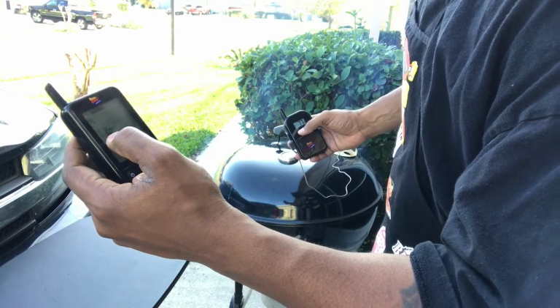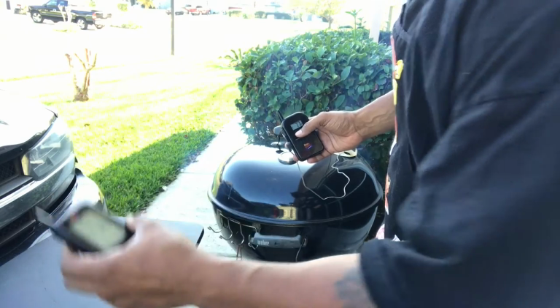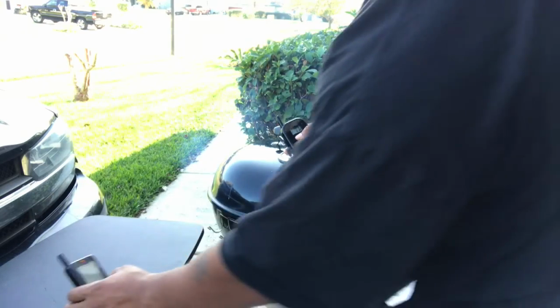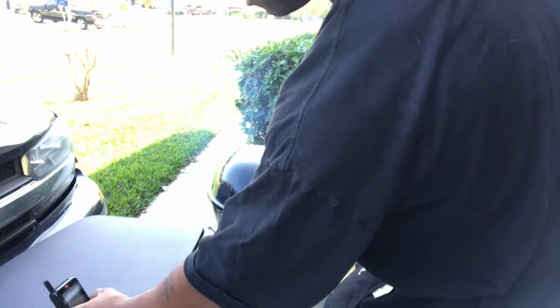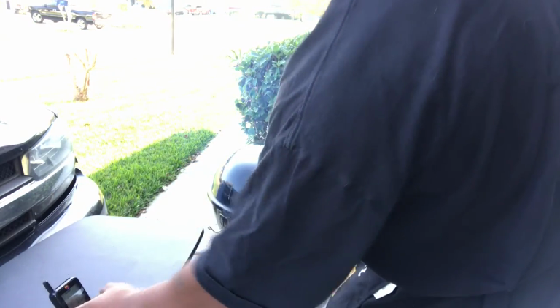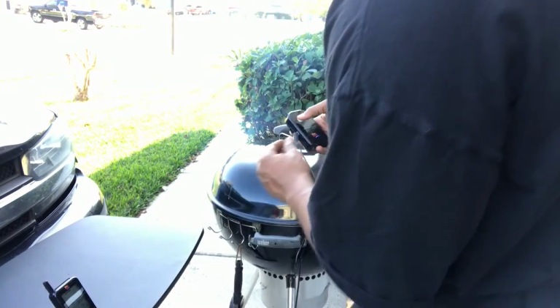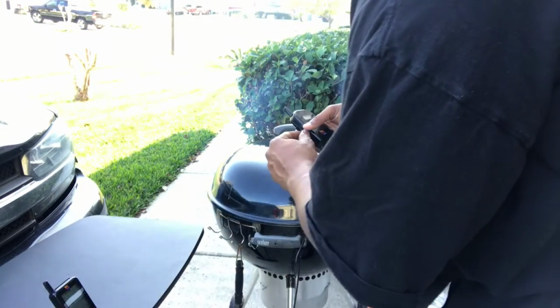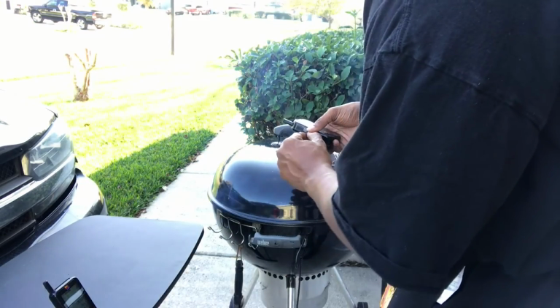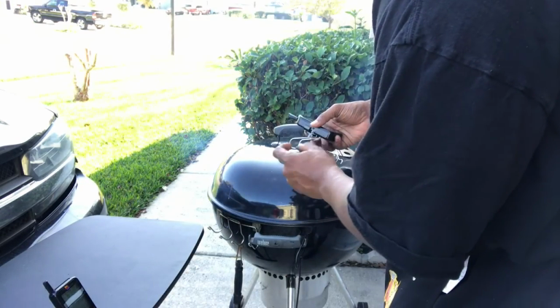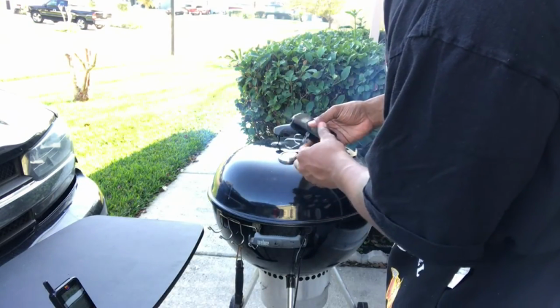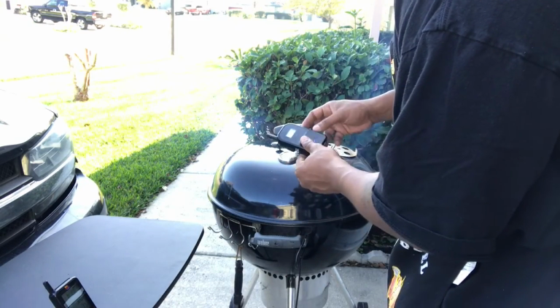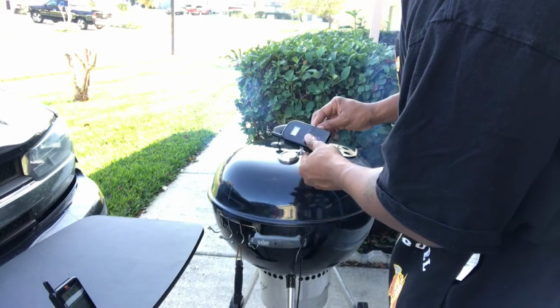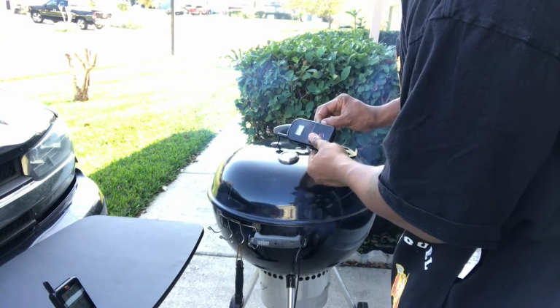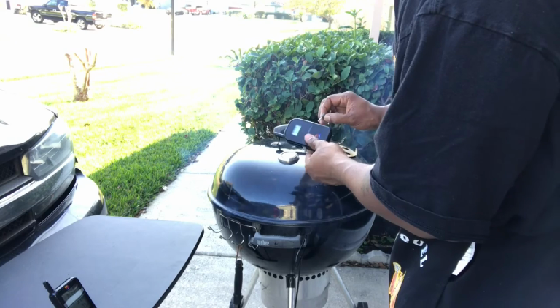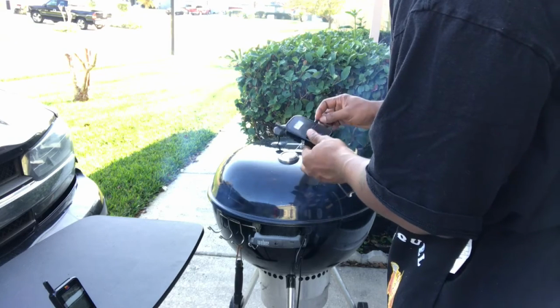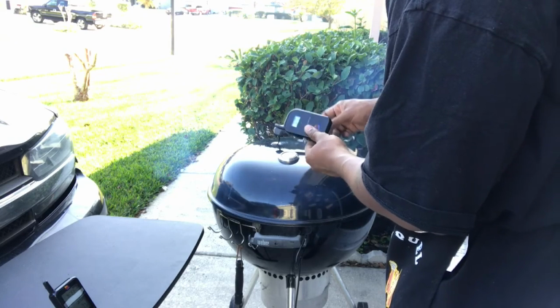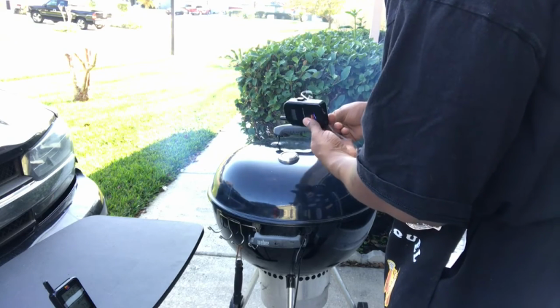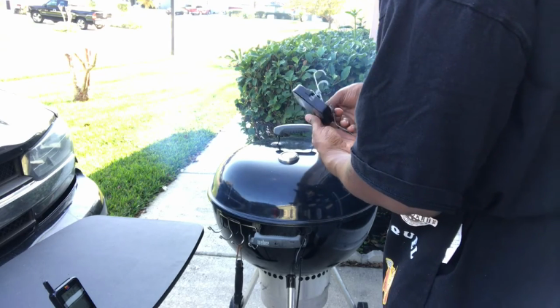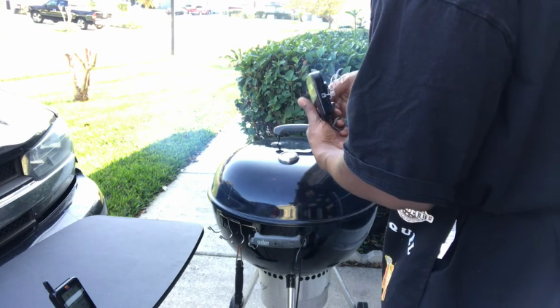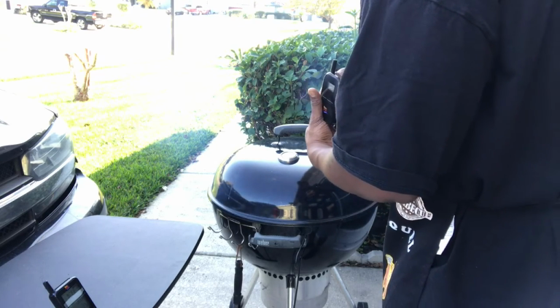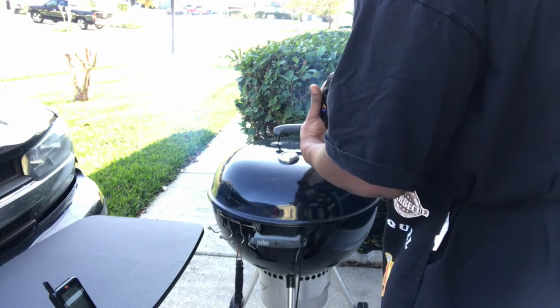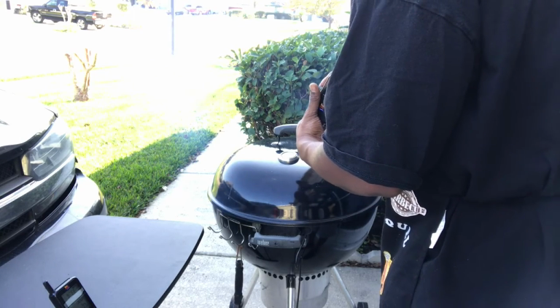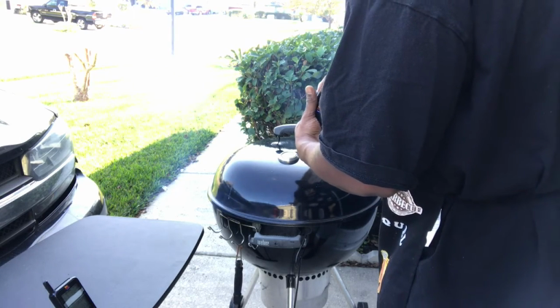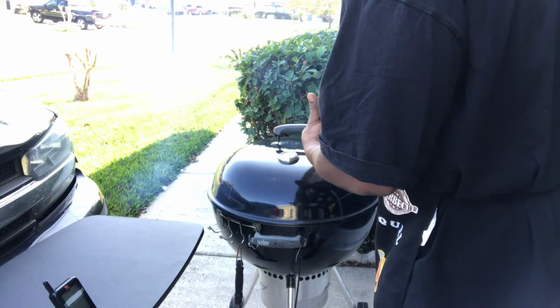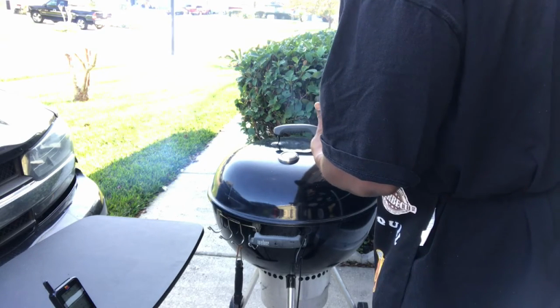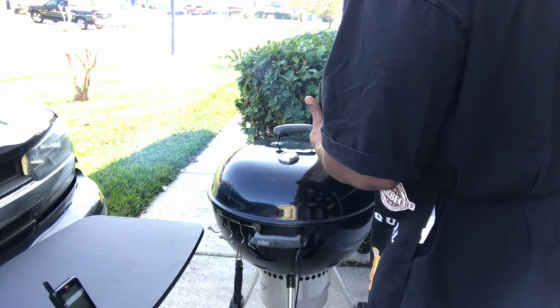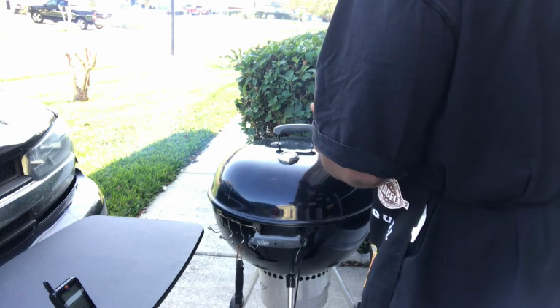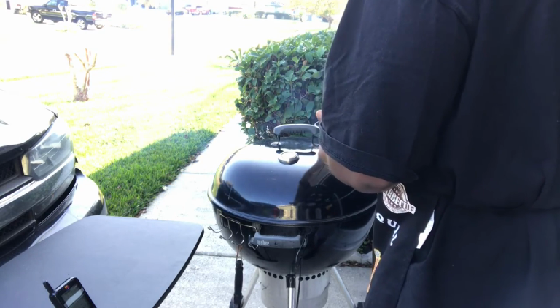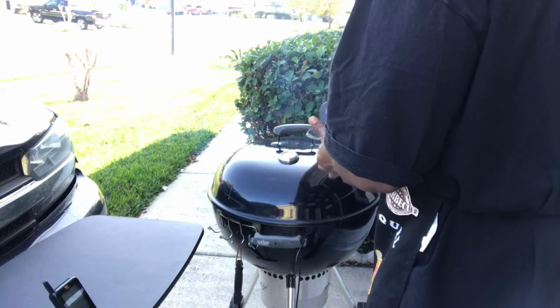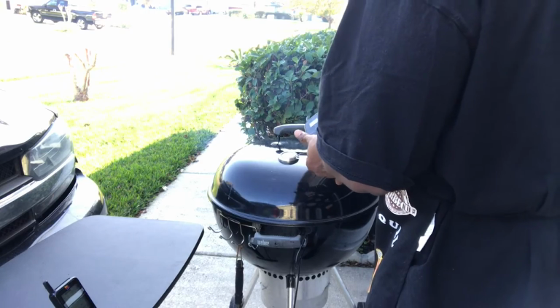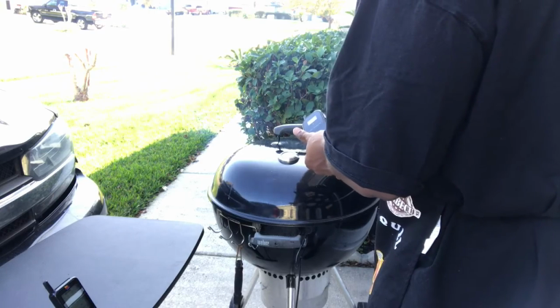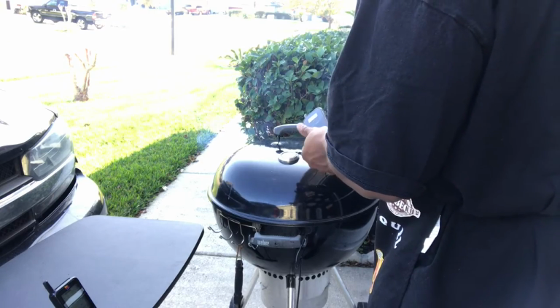I got the probes in backwards — let's do an easy swap without even having to do anything. Easy swap.